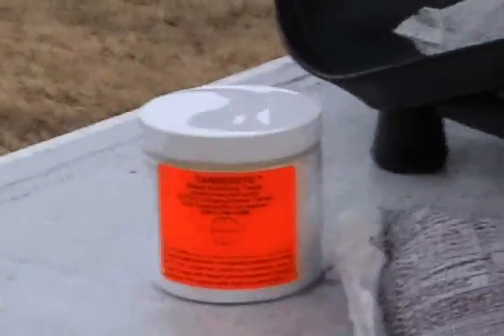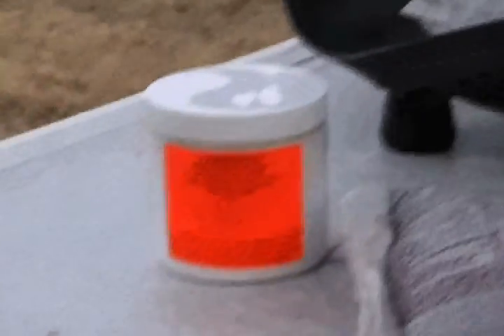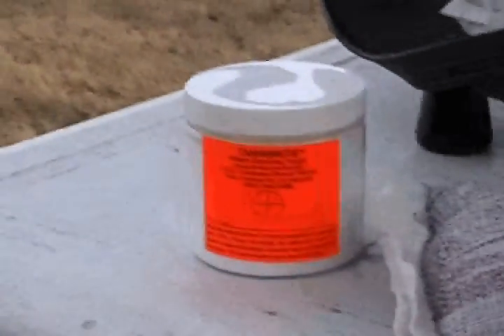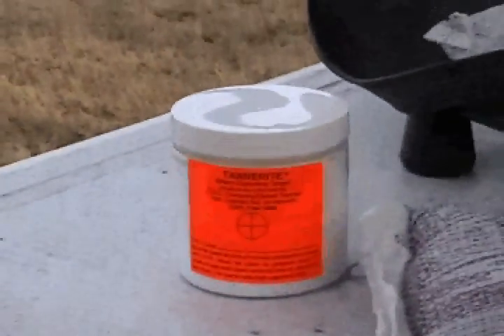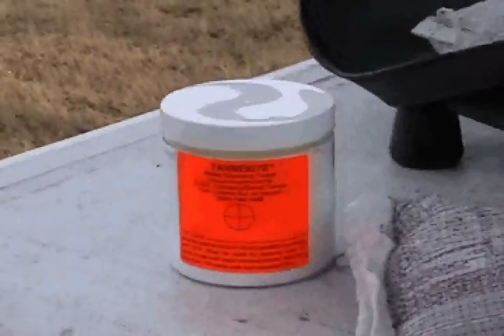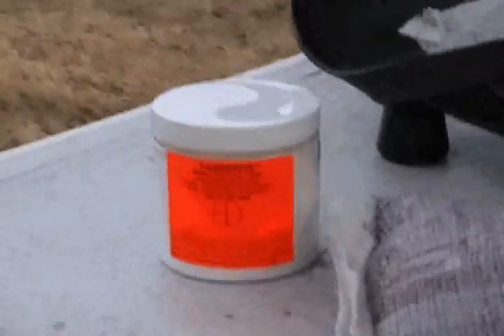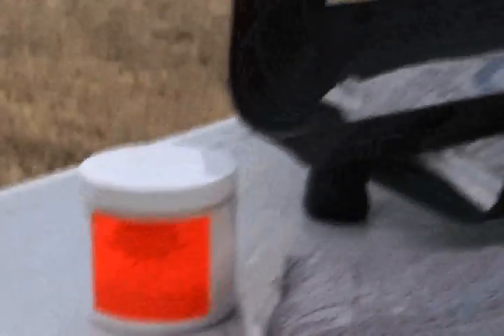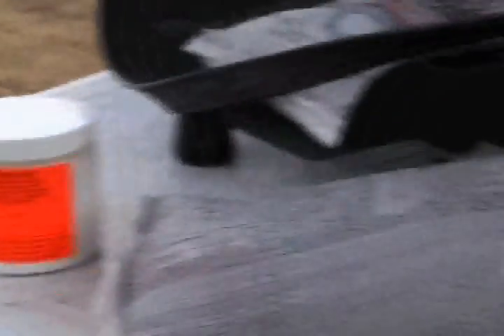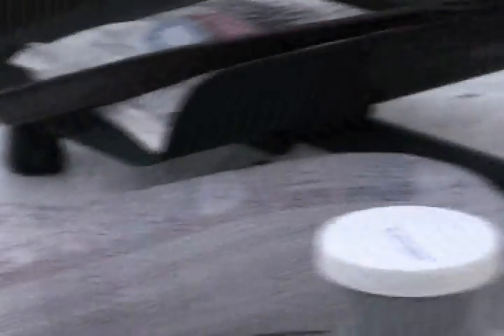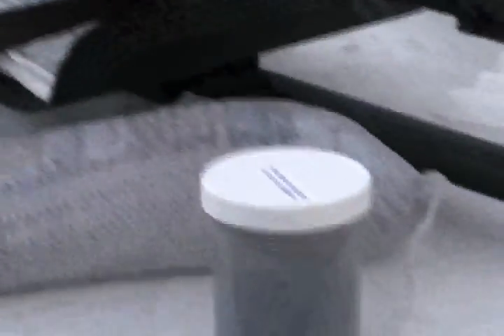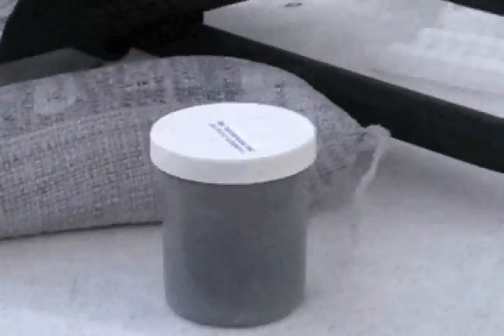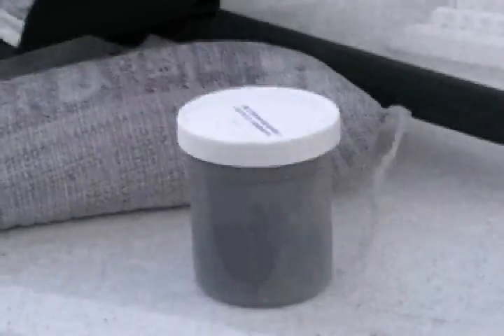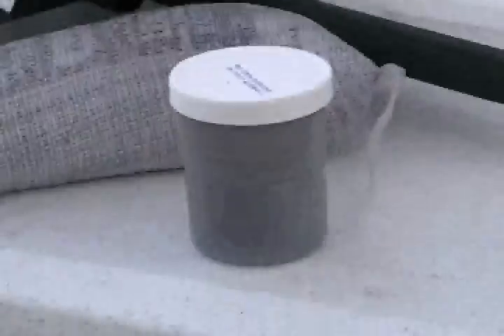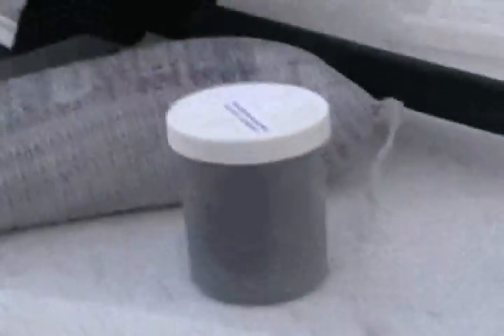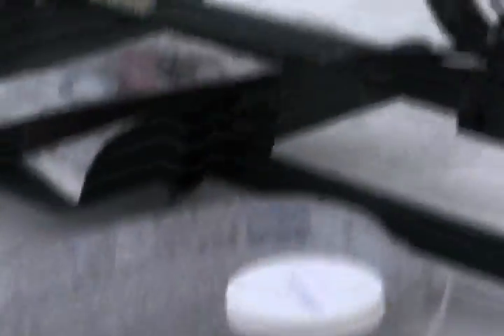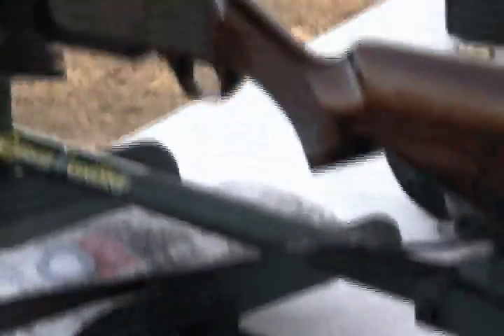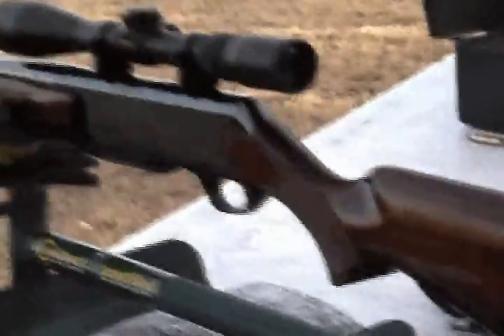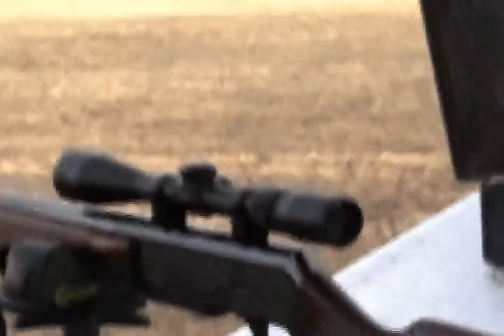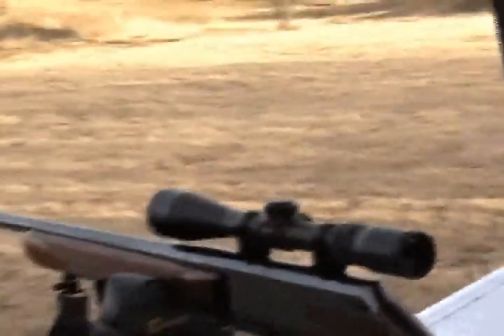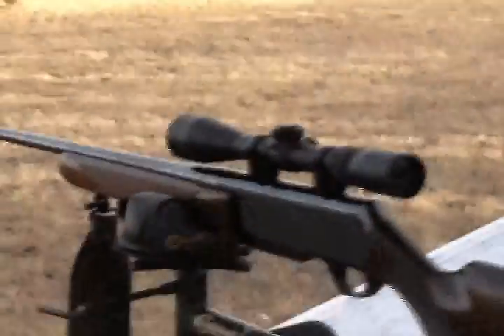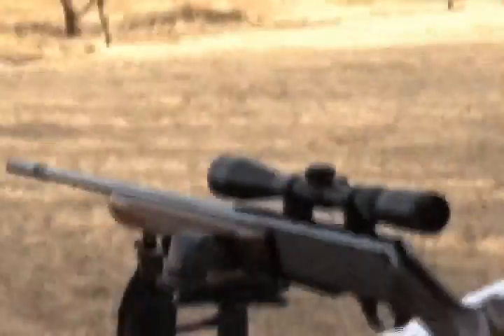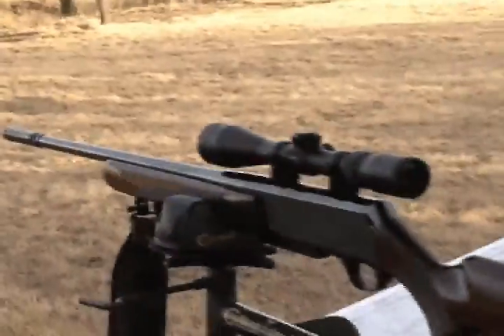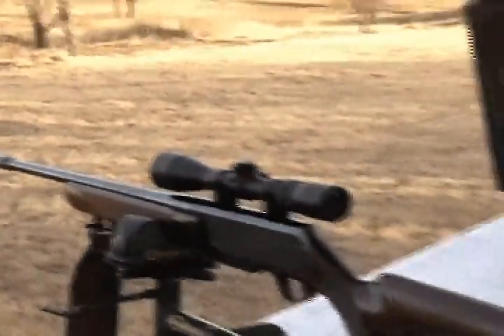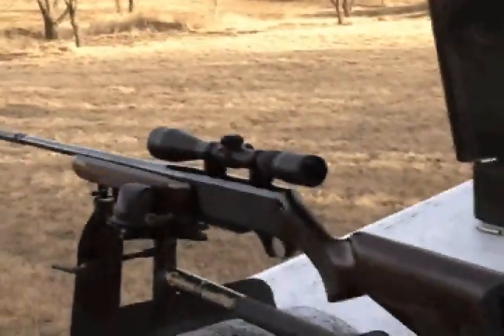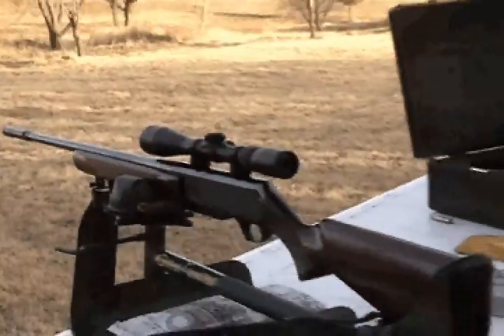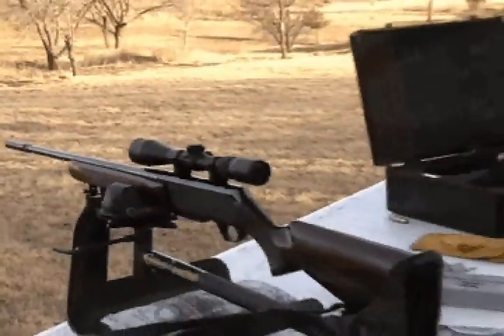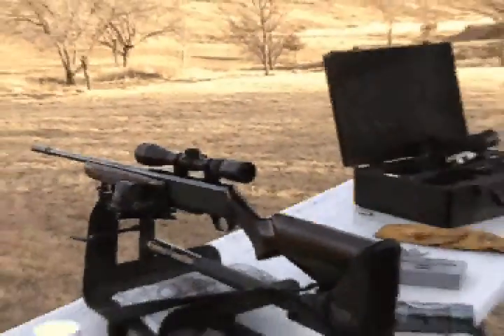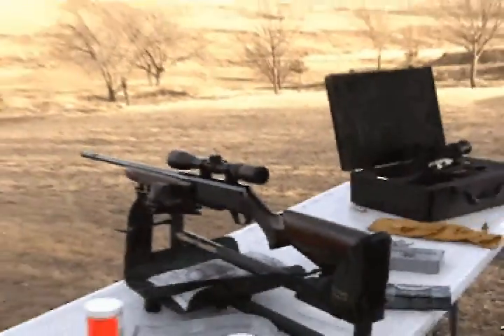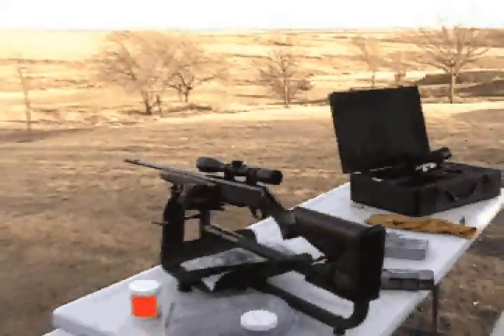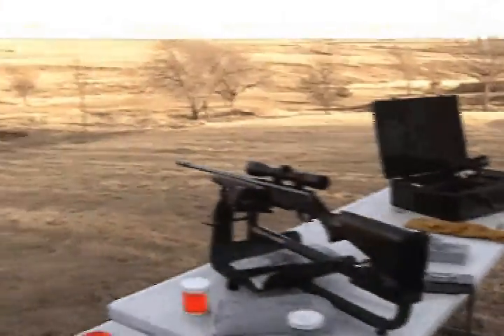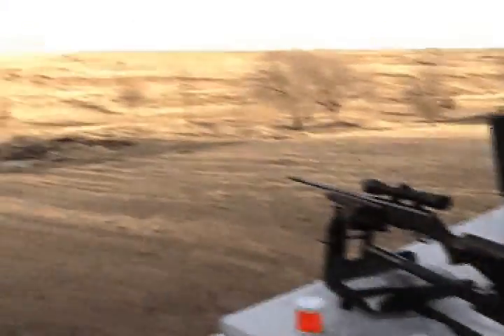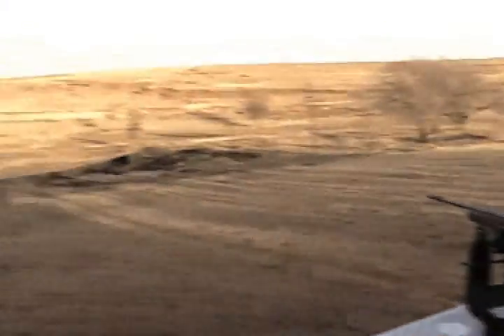That was a half pound of Tannerite. You mix it with just 5 cc's of this catalyst. Shot it with my .243. I was about 100 yards away down there. Makes a pretty big boom.